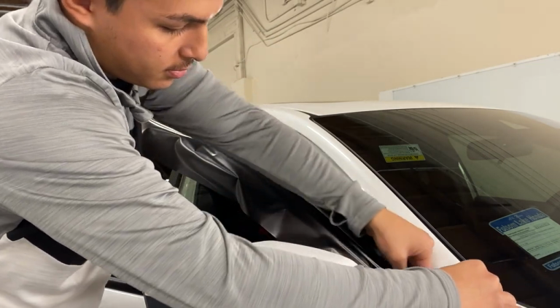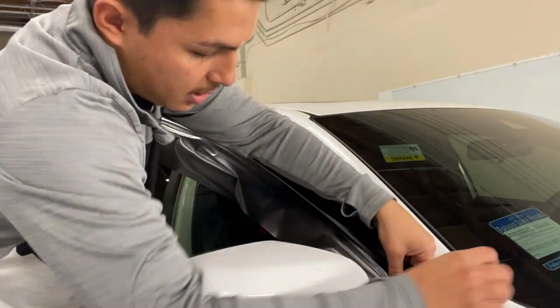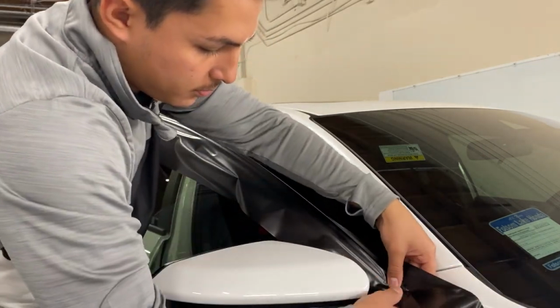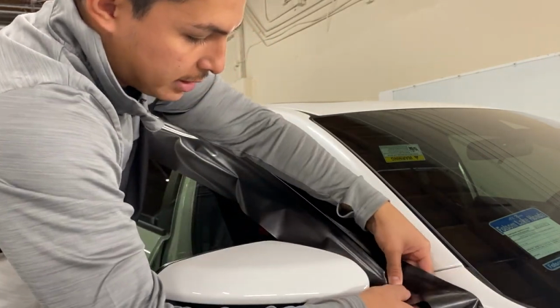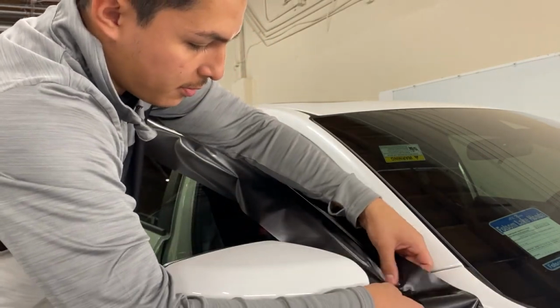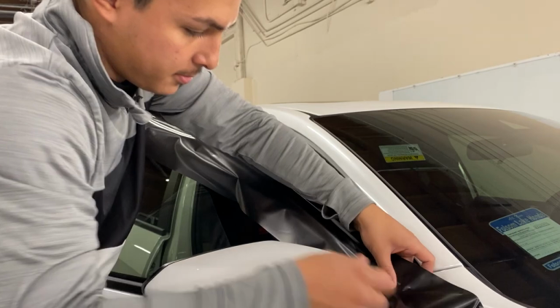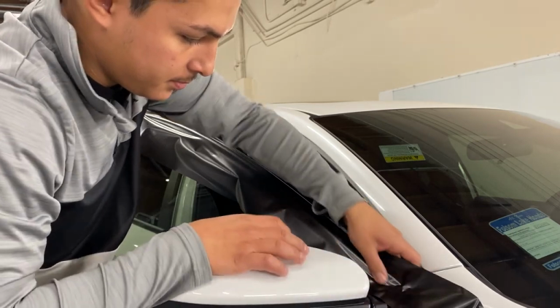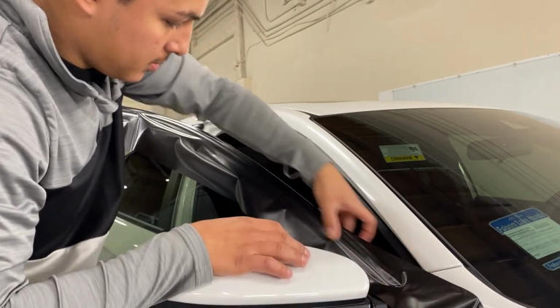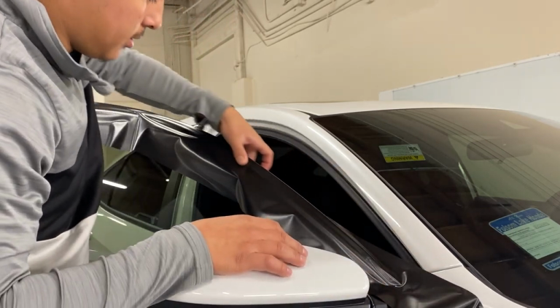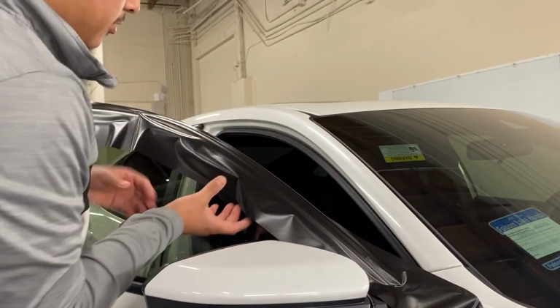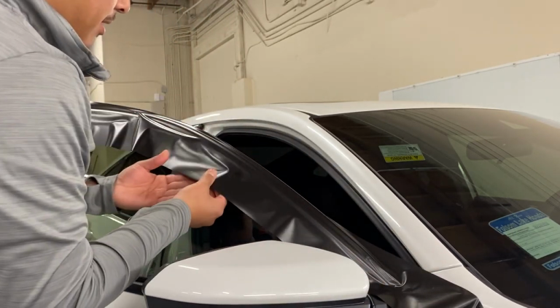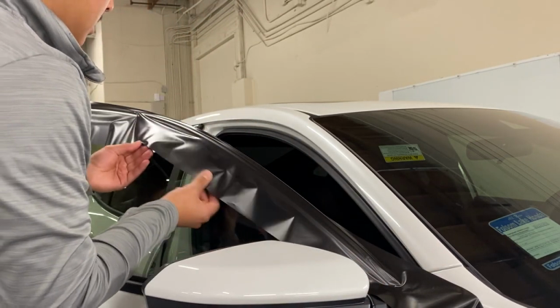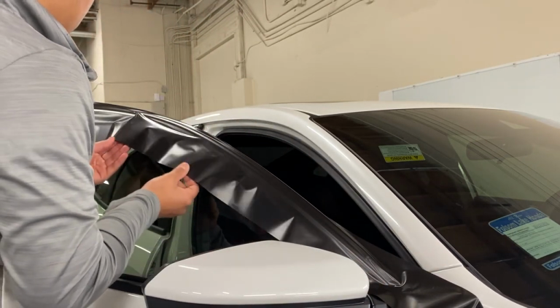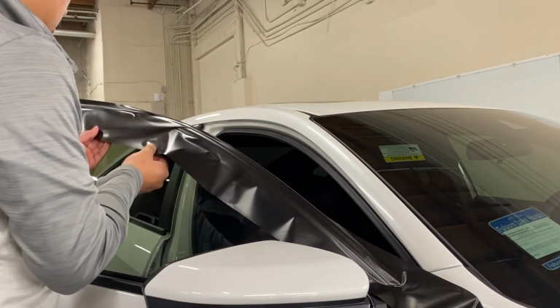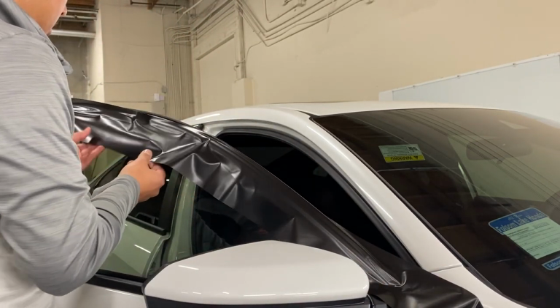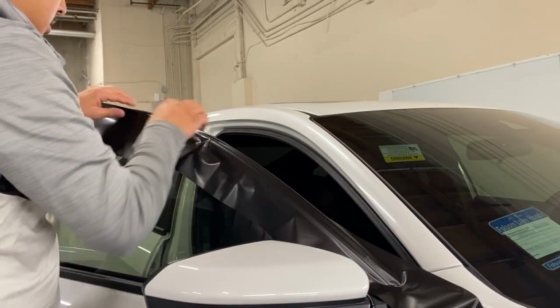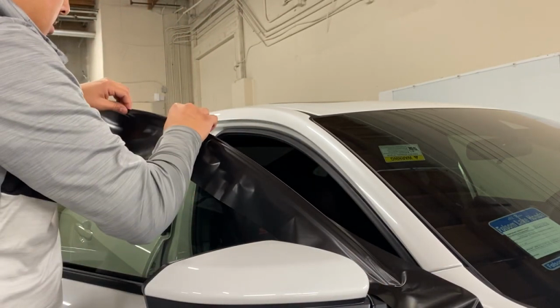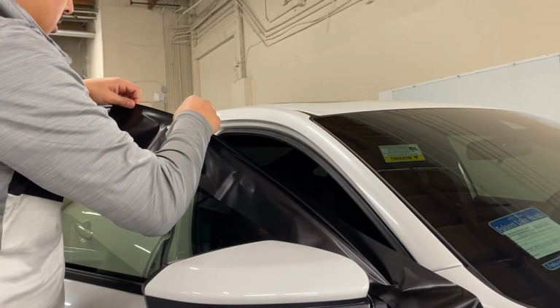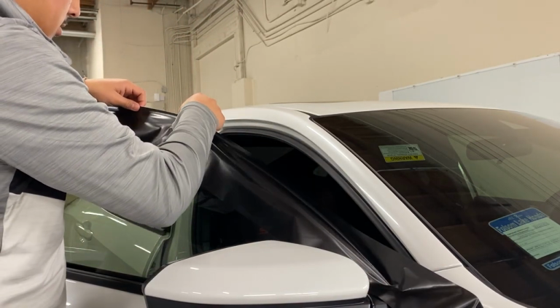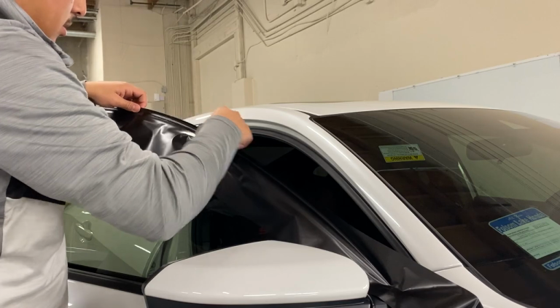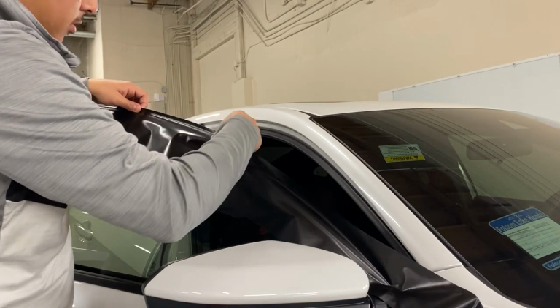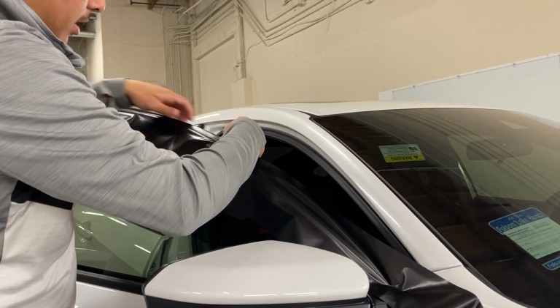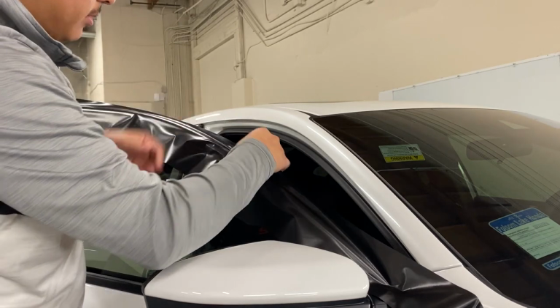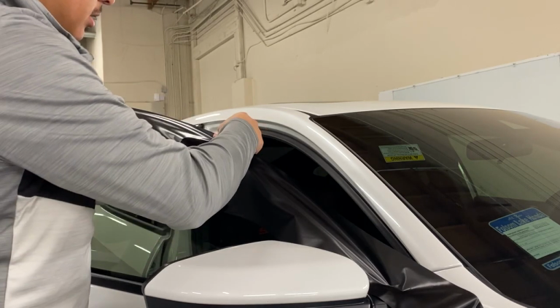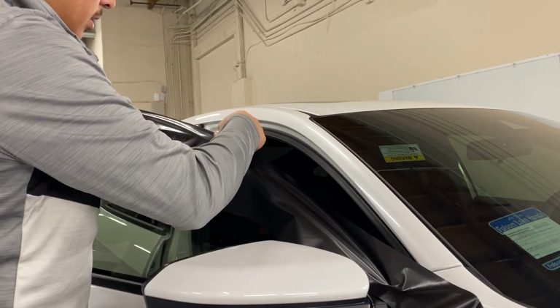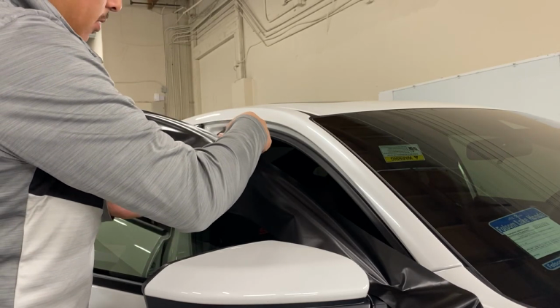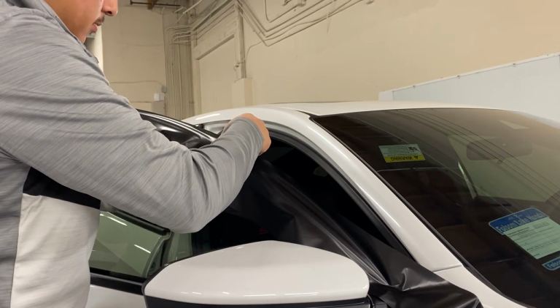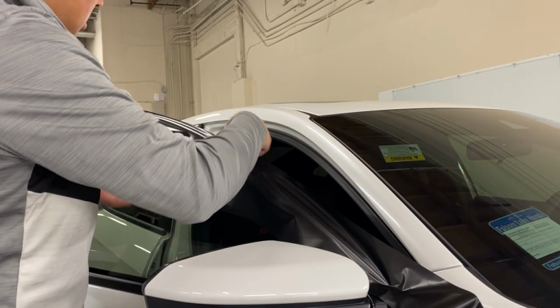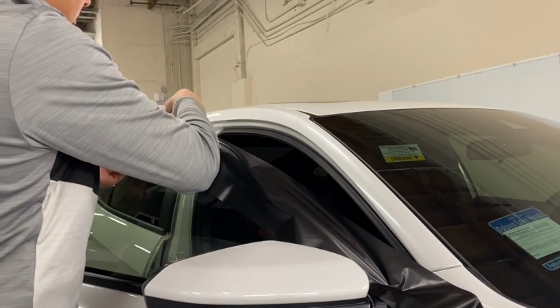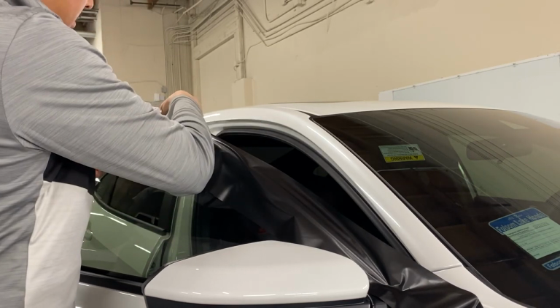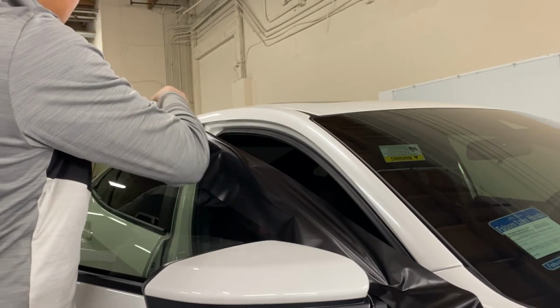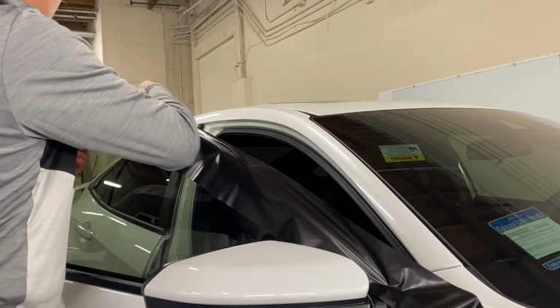We made it work. I'm gonna go ahead and grab my heat gun and my squeegee just so I can make sure it's laid down.